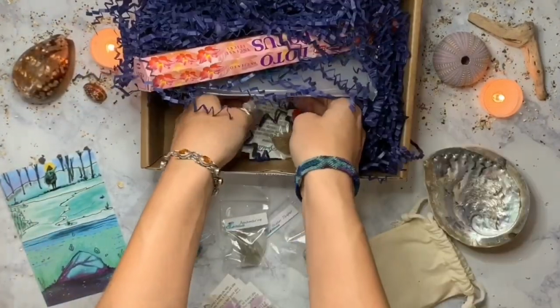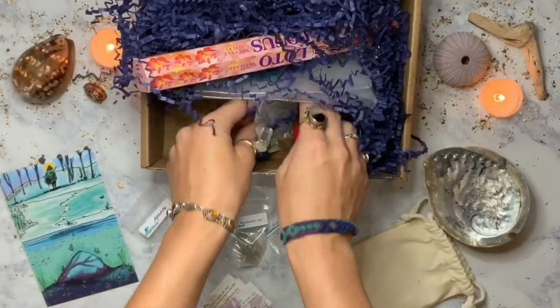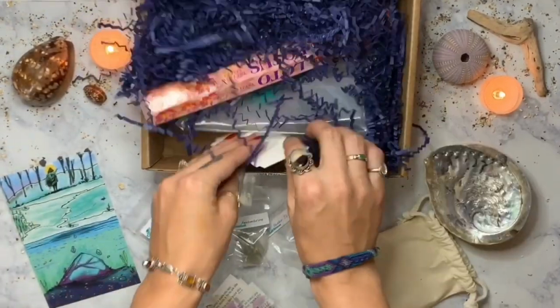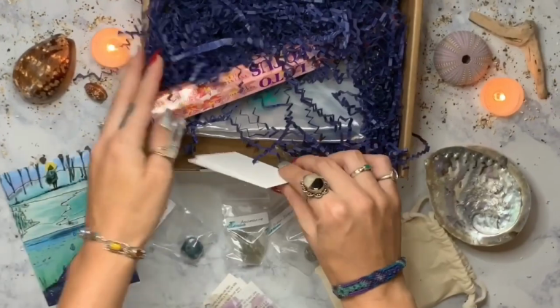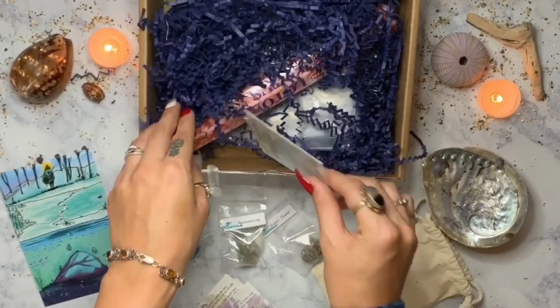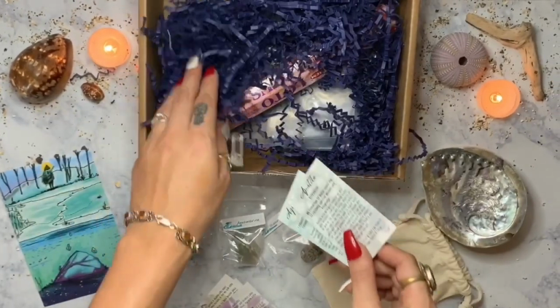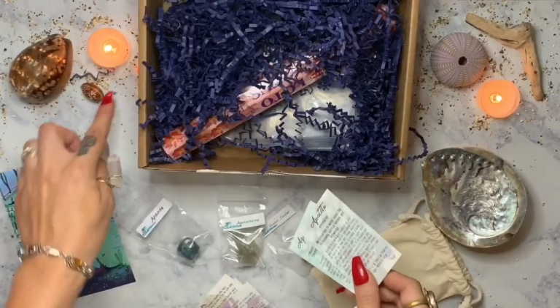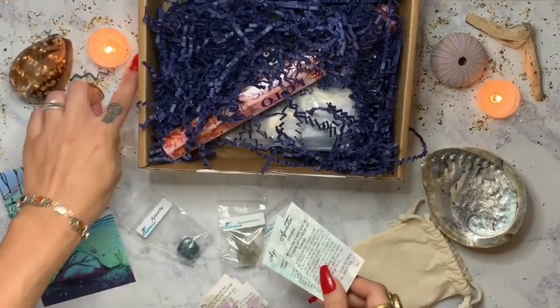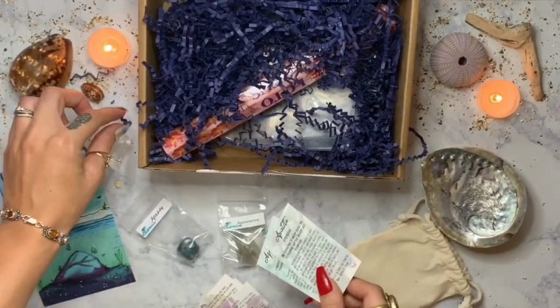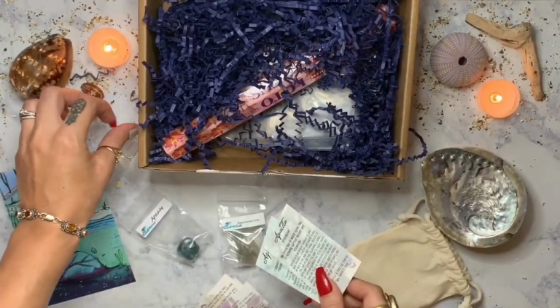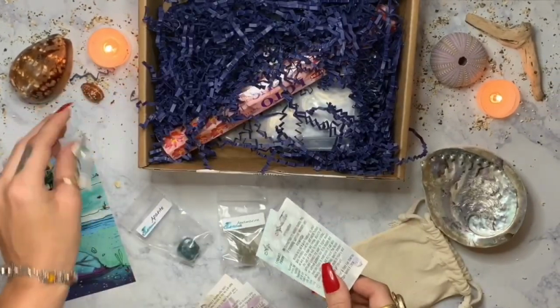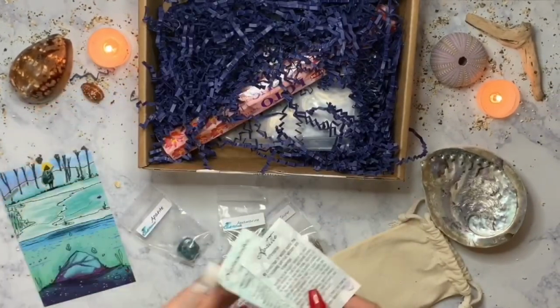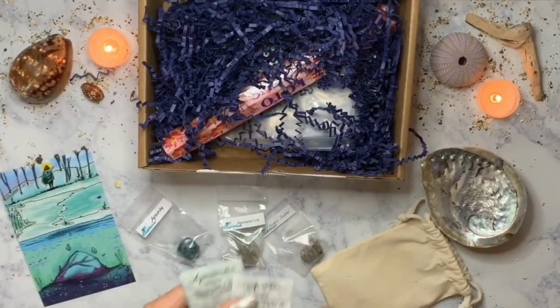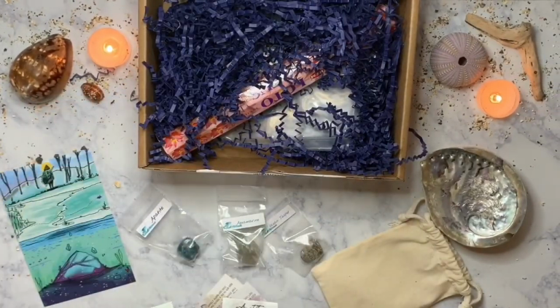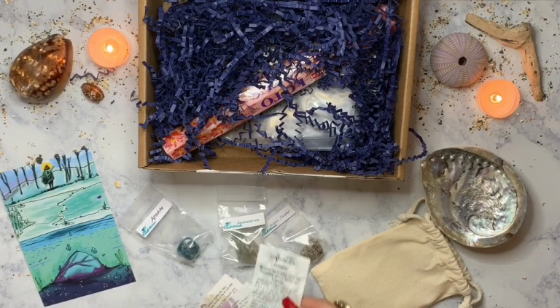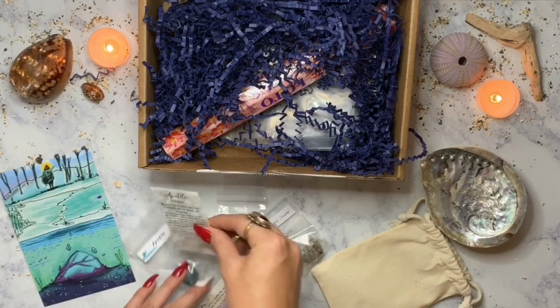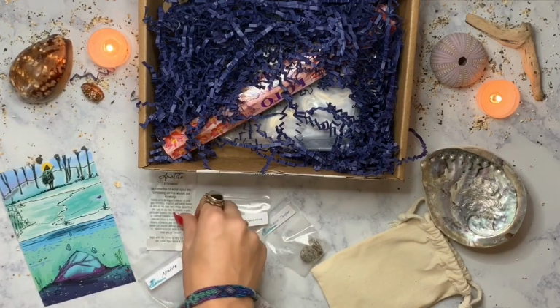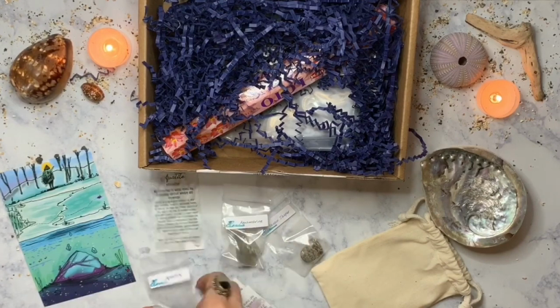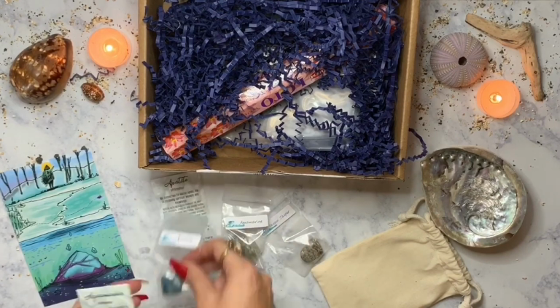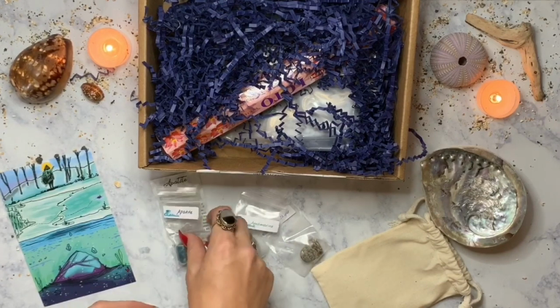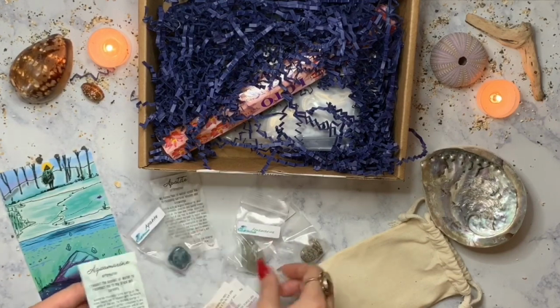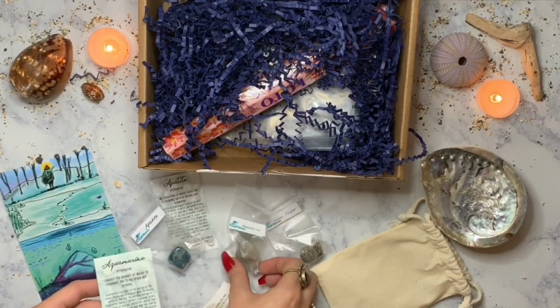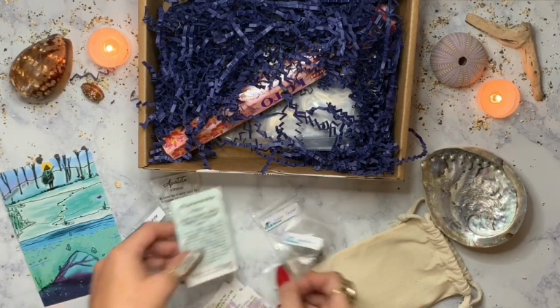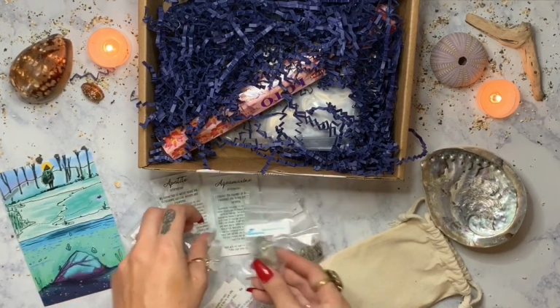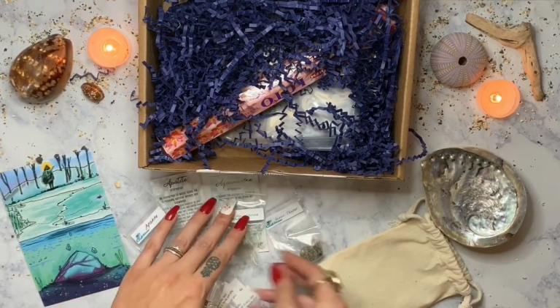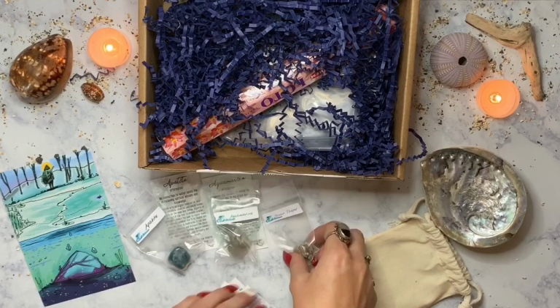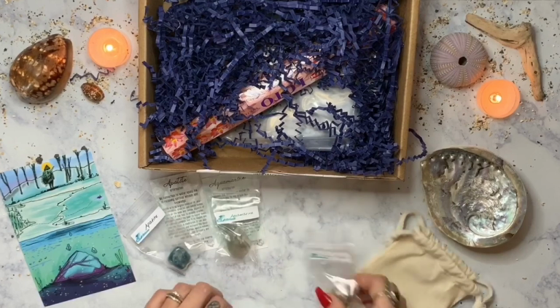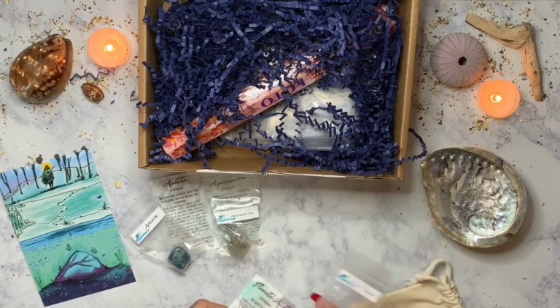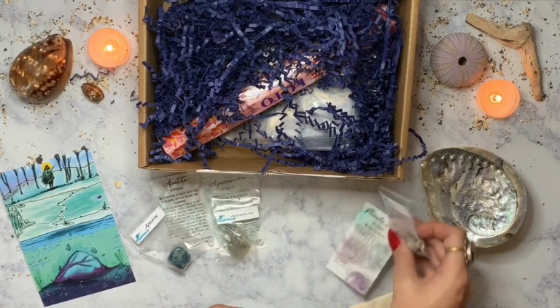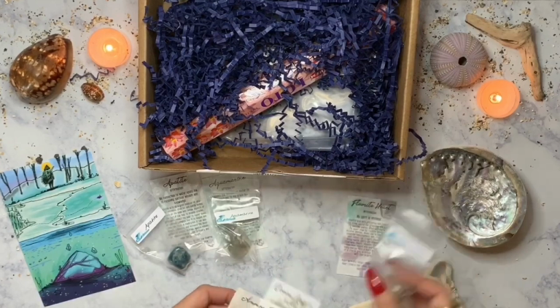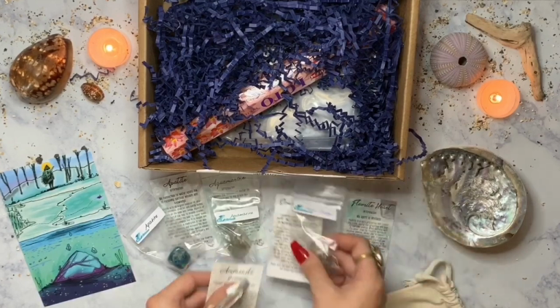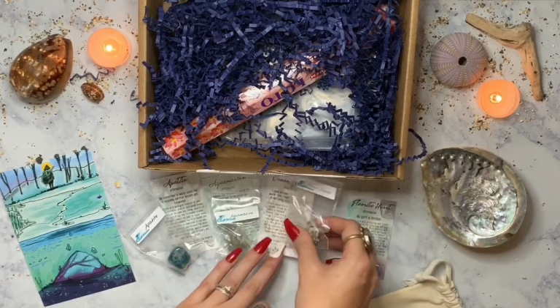Awakening gives you these little info cards — it tells you the name of the crystal, gives you a little affirmation, some information about the crystal, and at the bottom it tells you which chakra and zodiac sign it aligns with. So it gives you a lot of really good information.